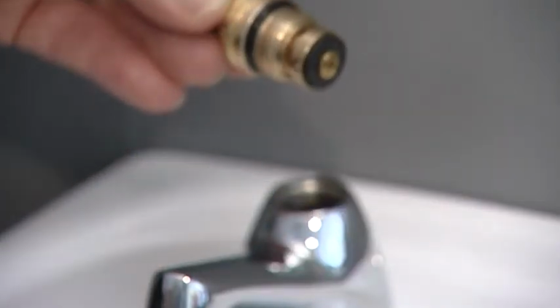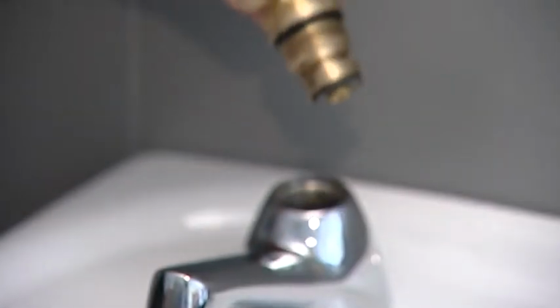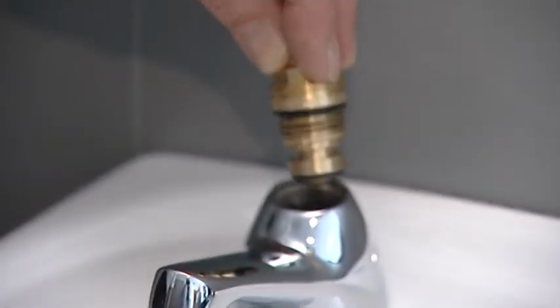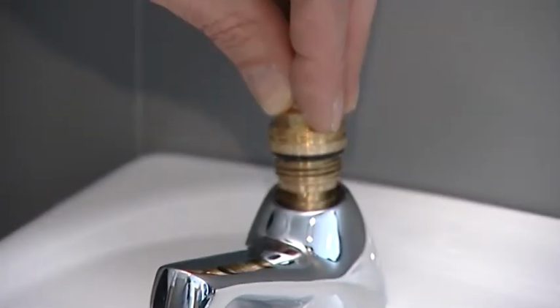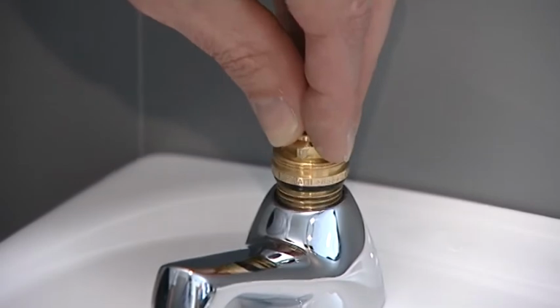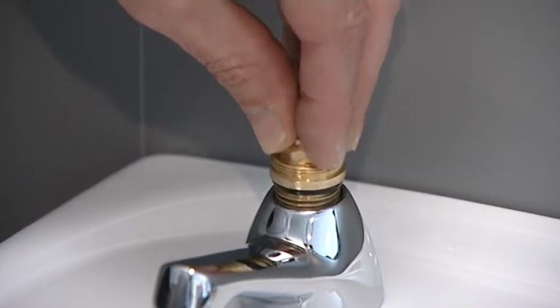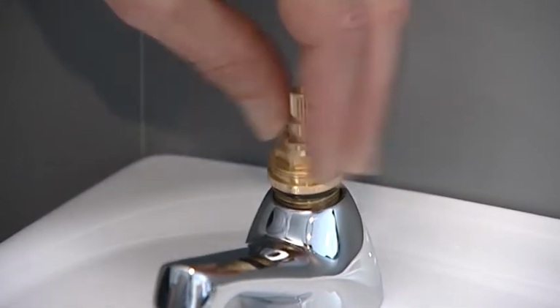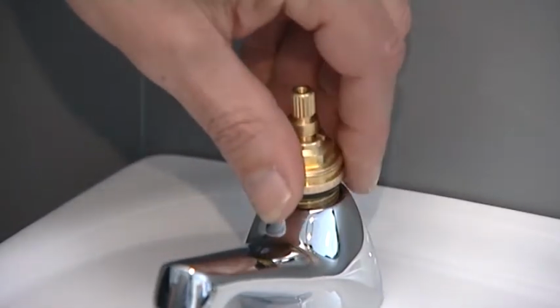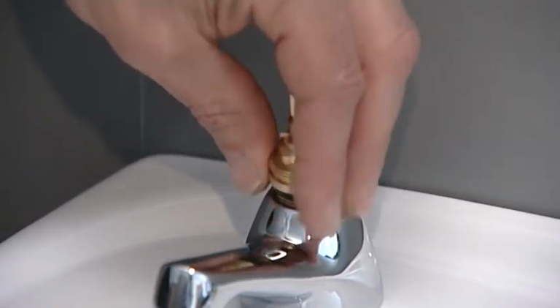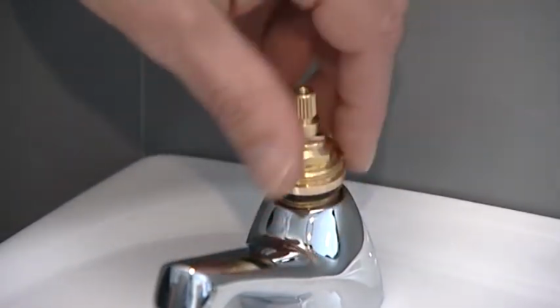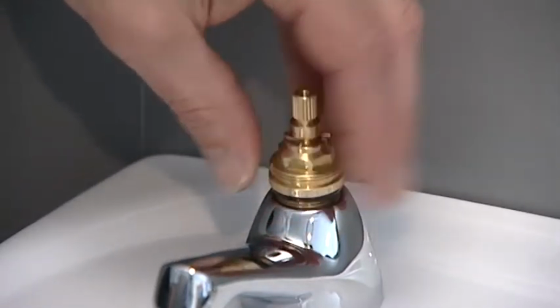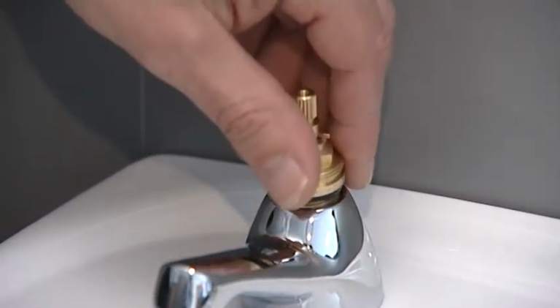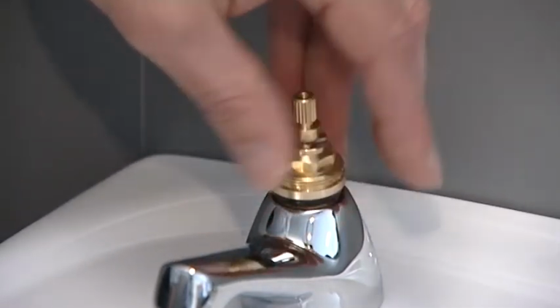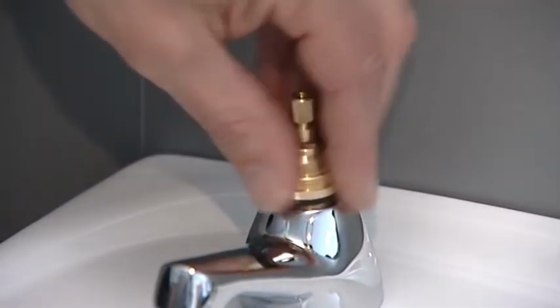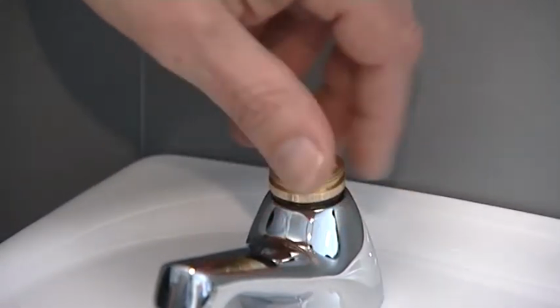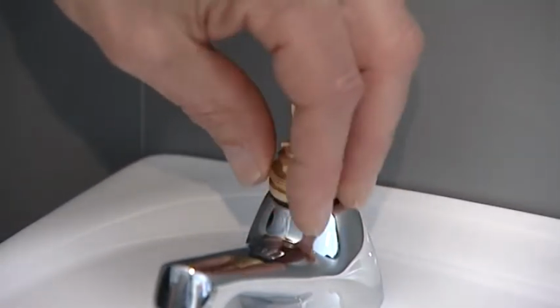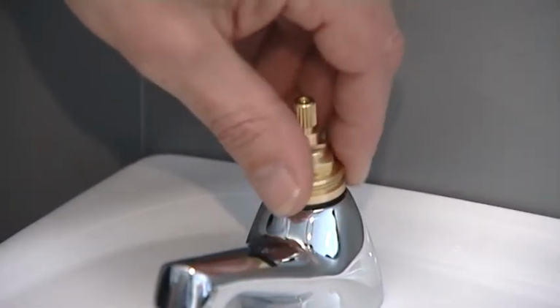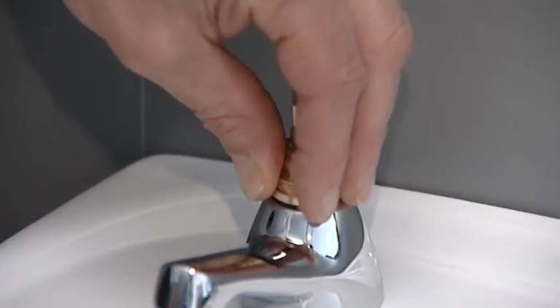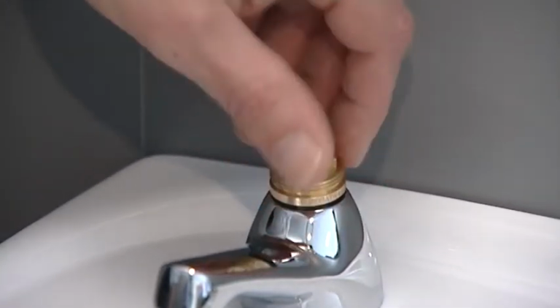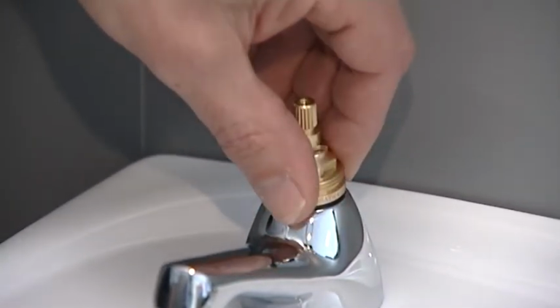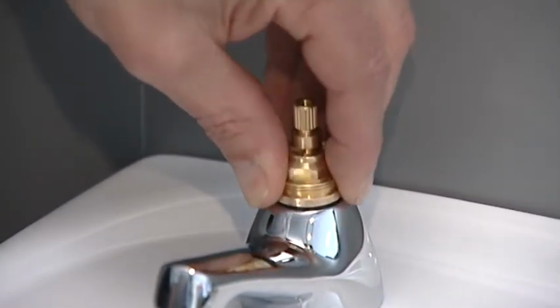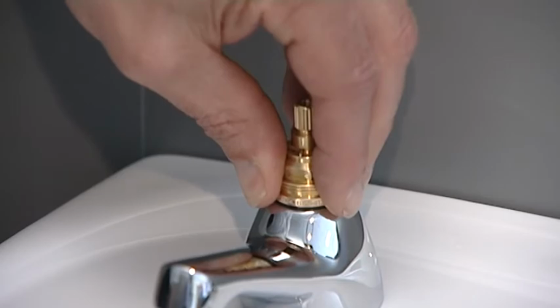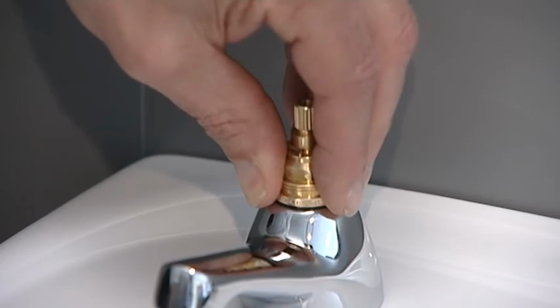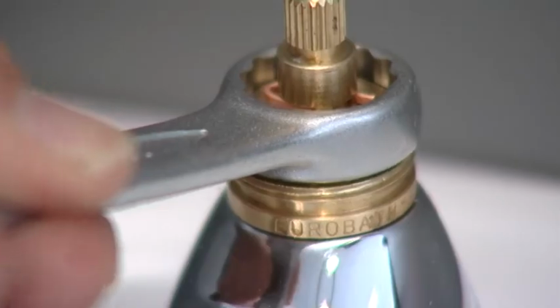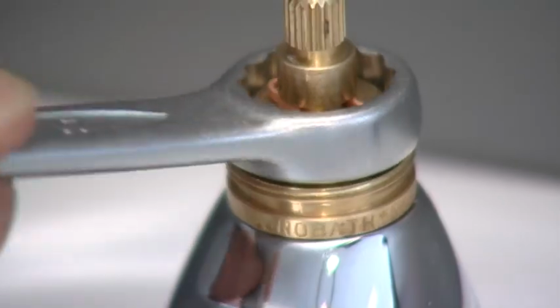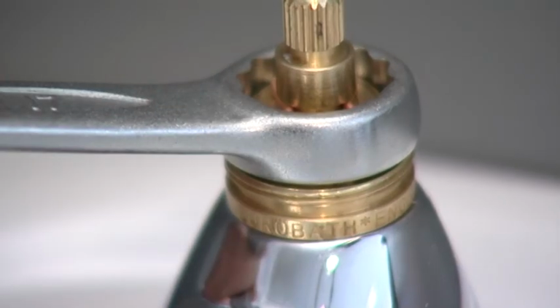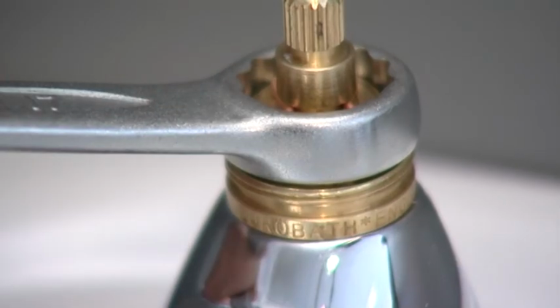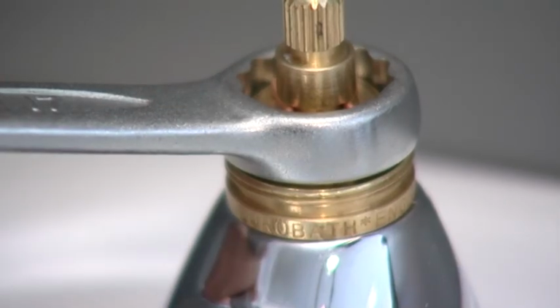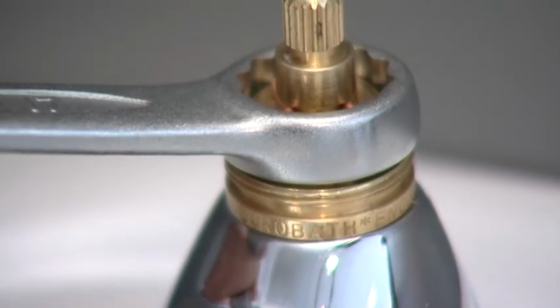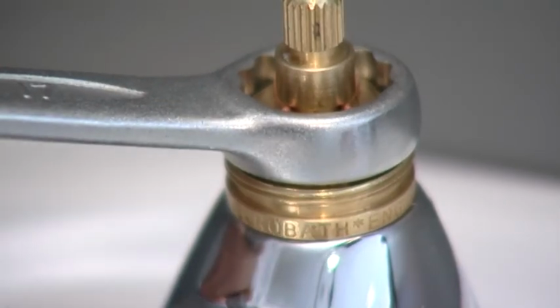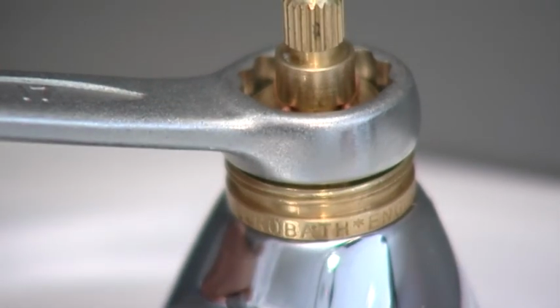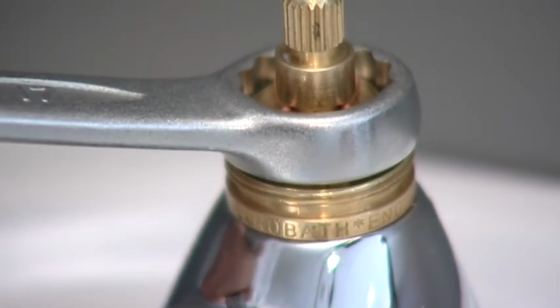Insert the valve into the body. Tighten using the 17mm spanner.